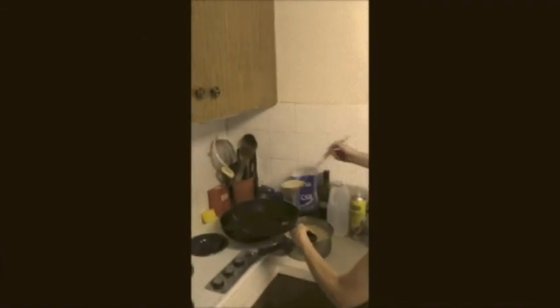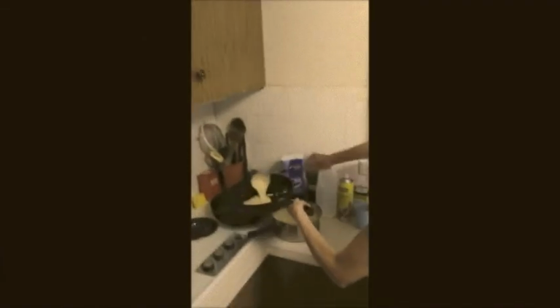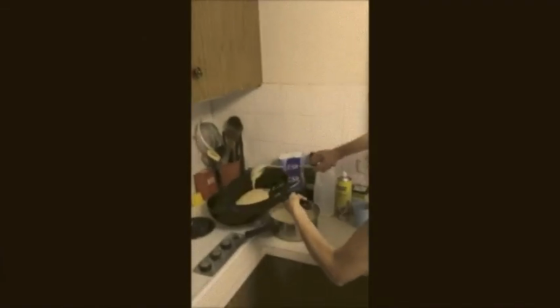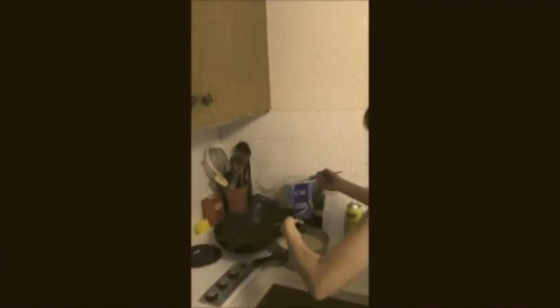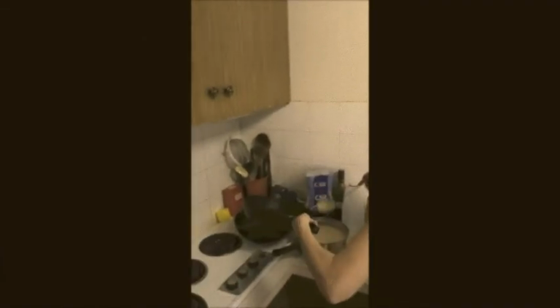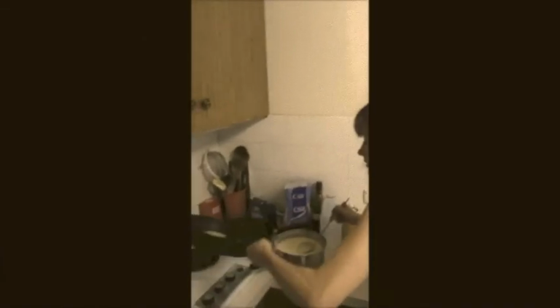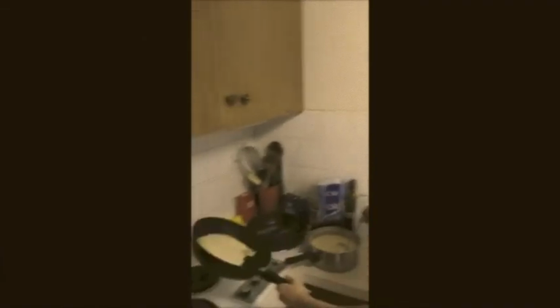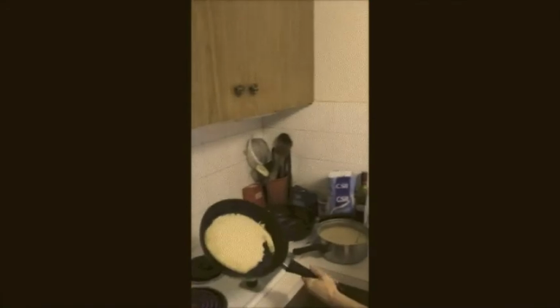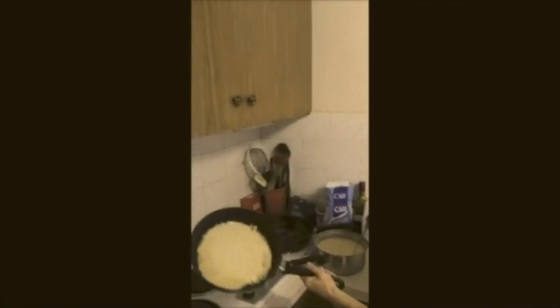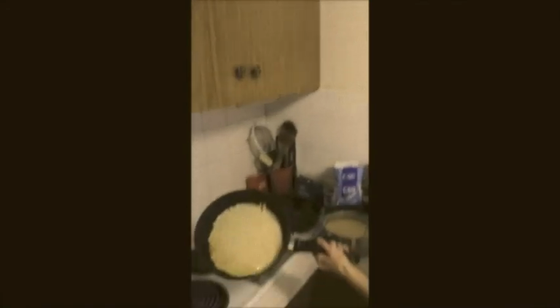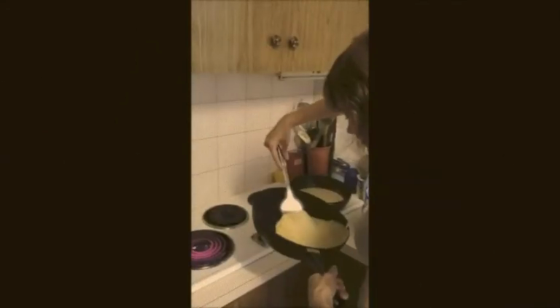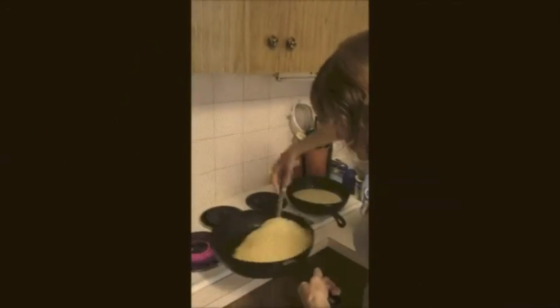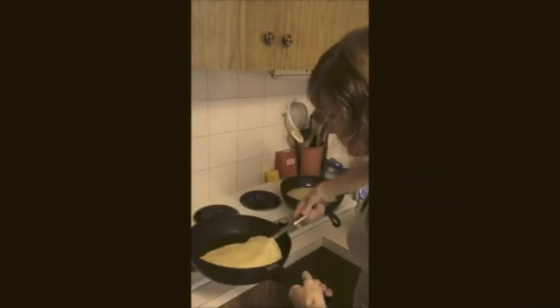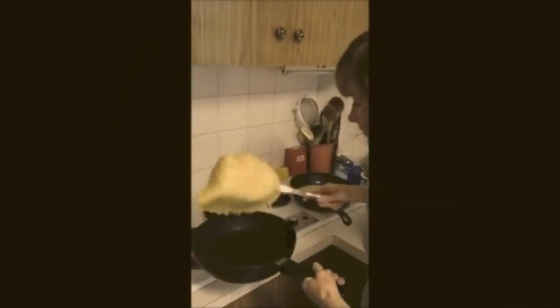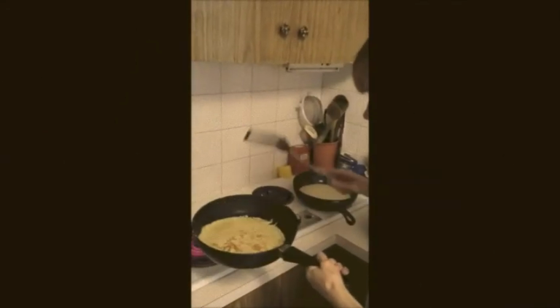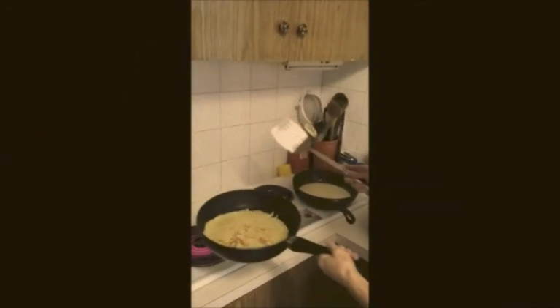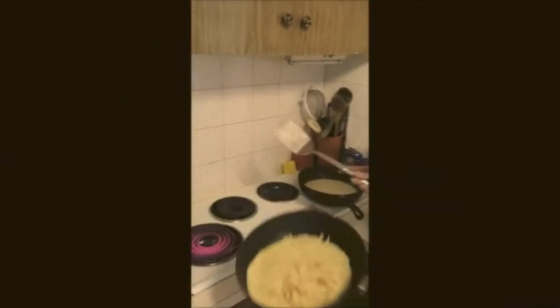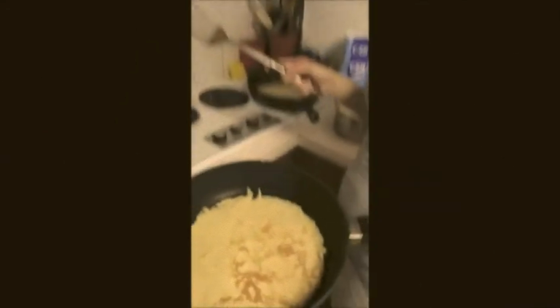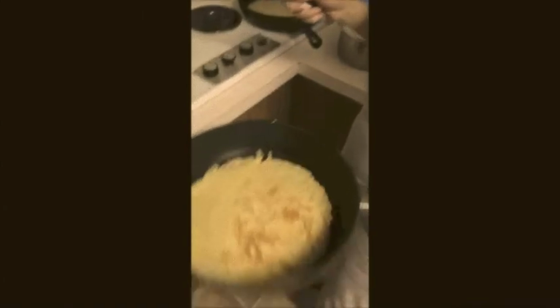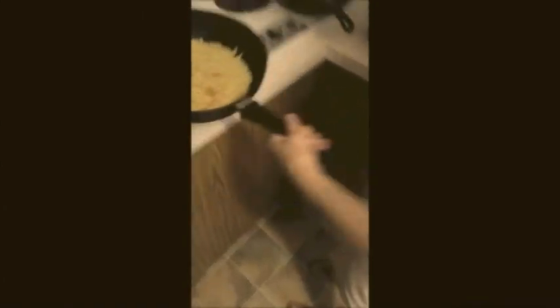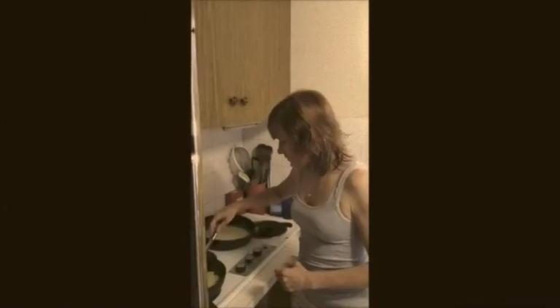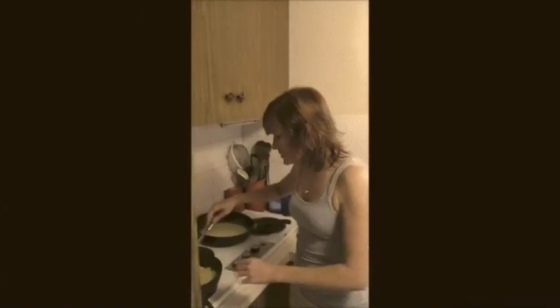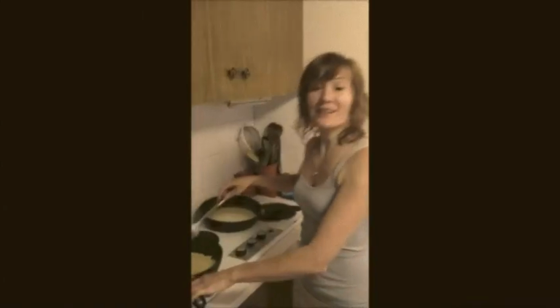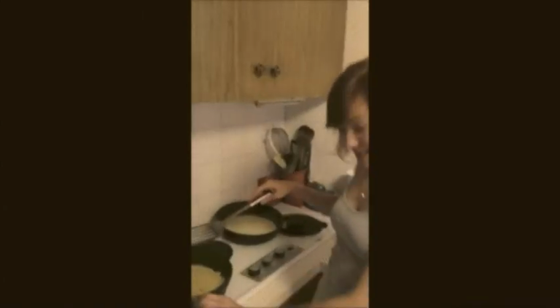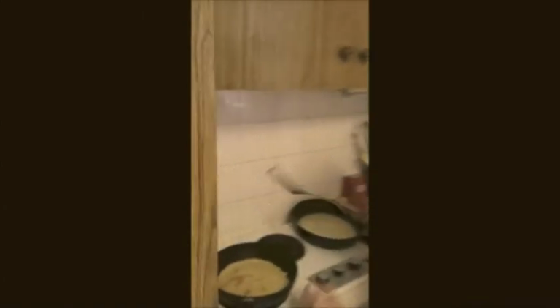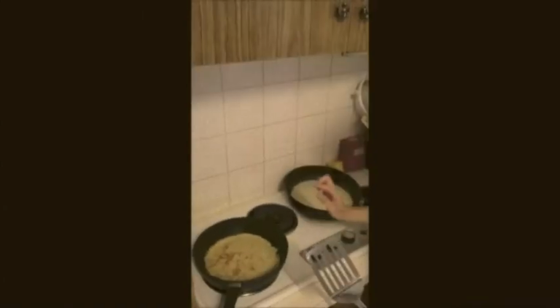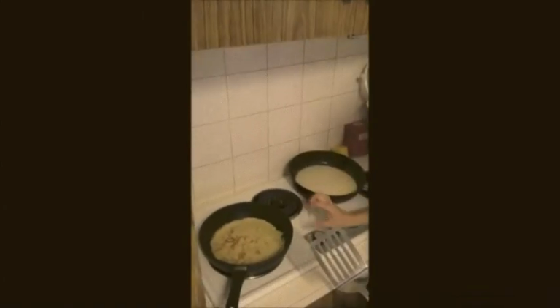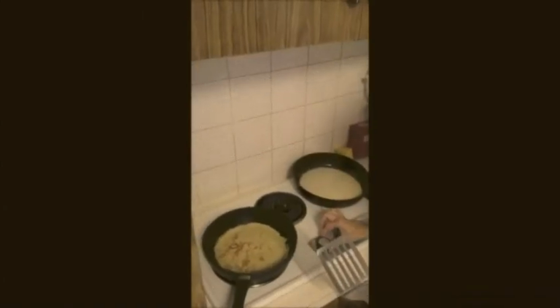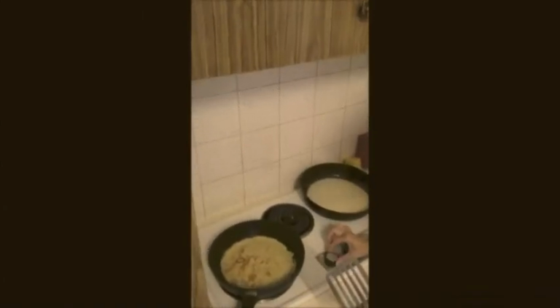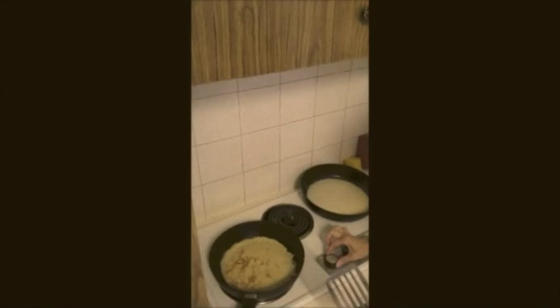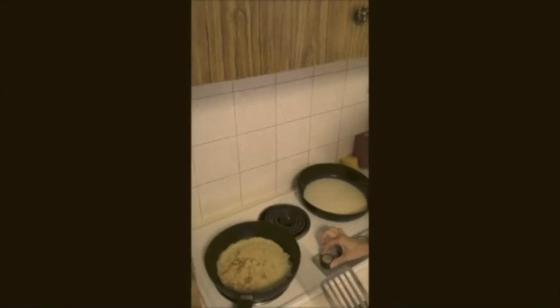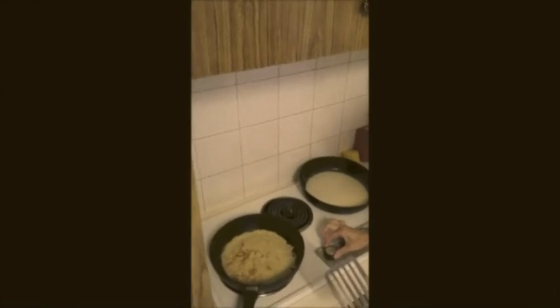Up, and now — up, up — oh look, perfect. First crepe. Now I'm going to reduce the heat slightly.